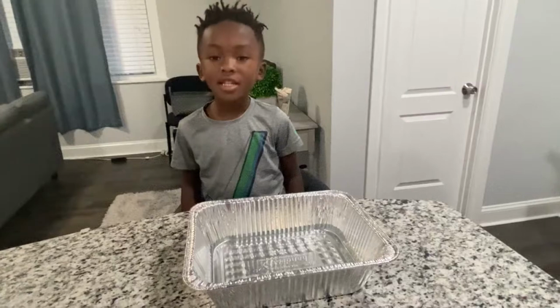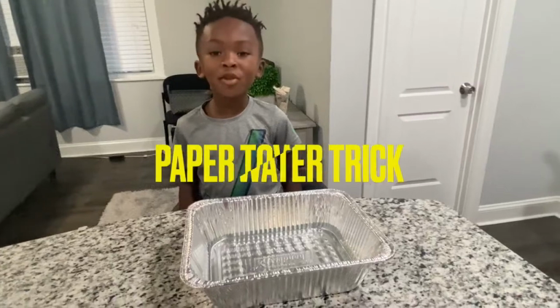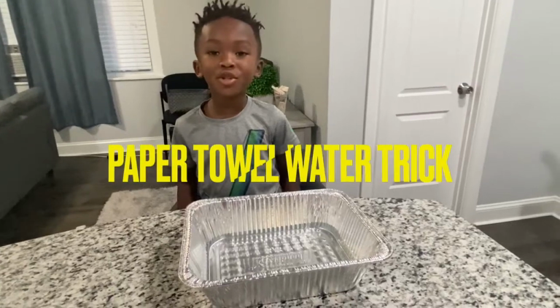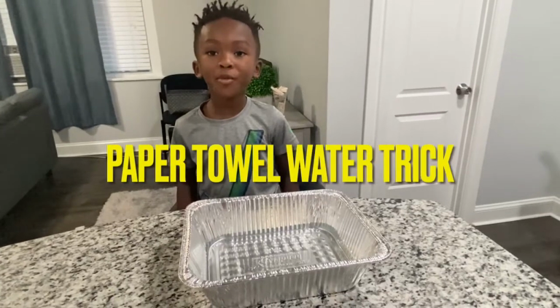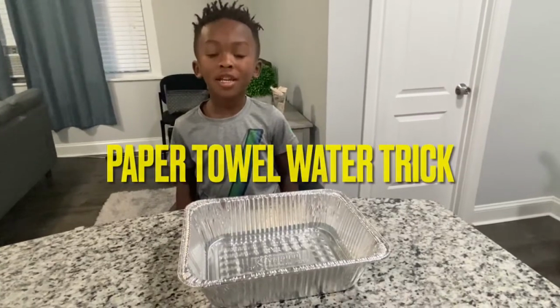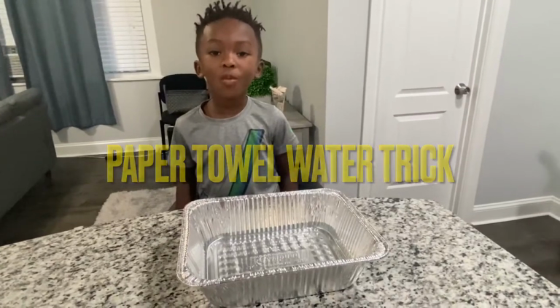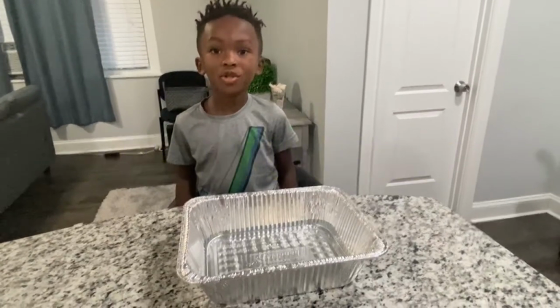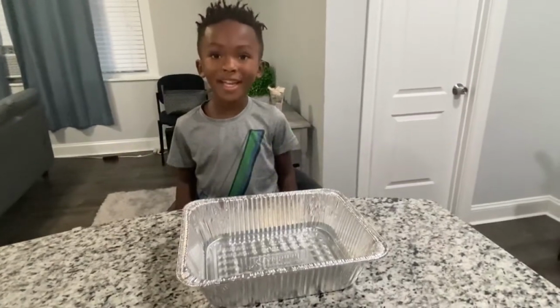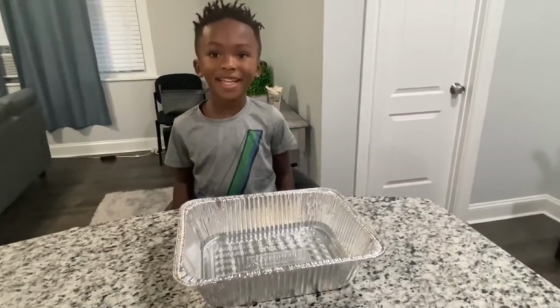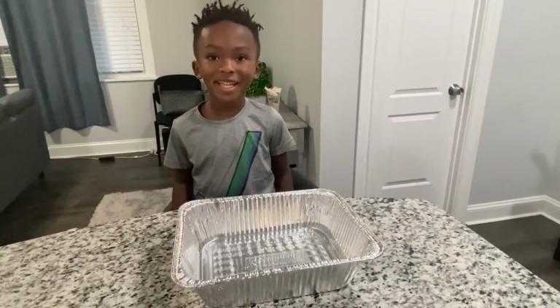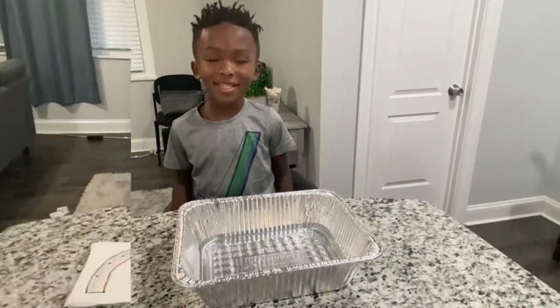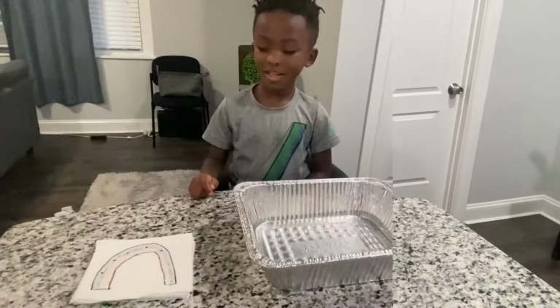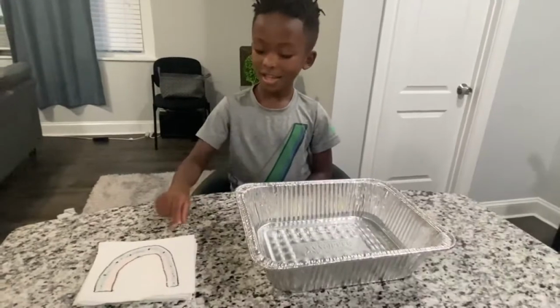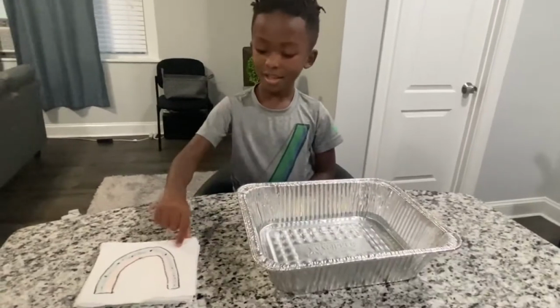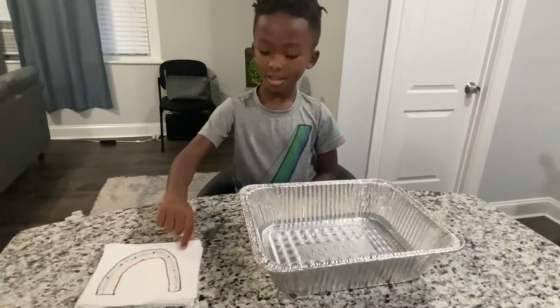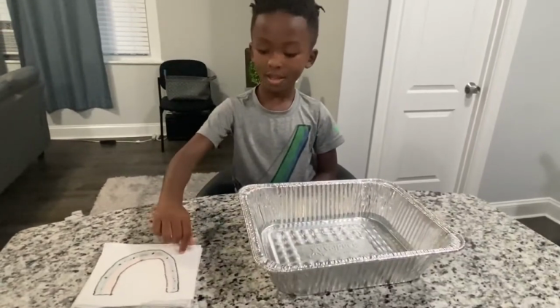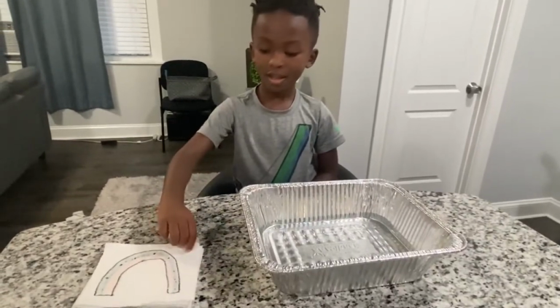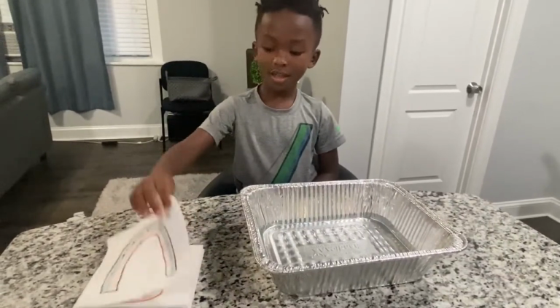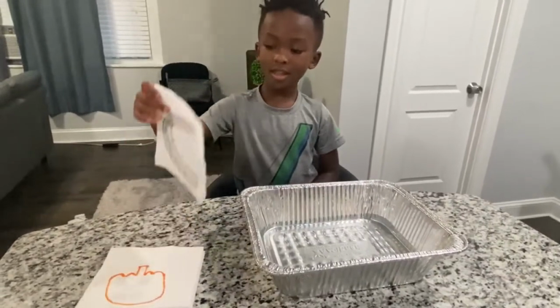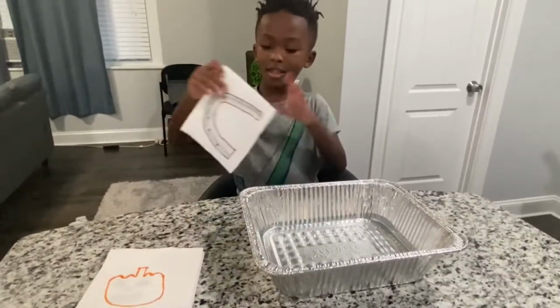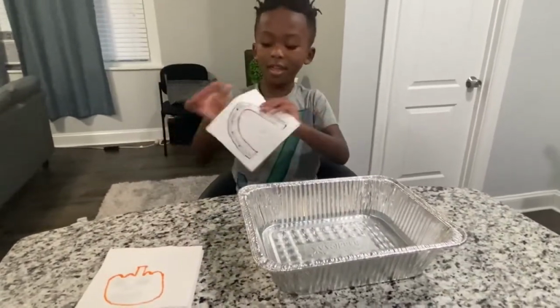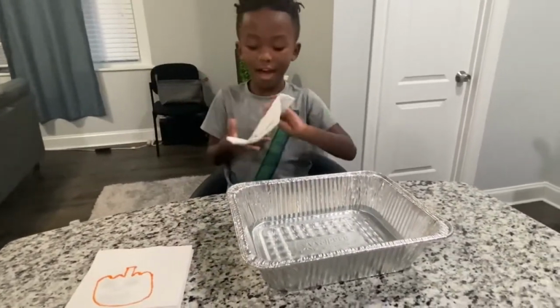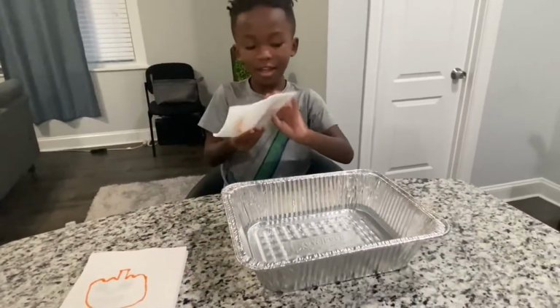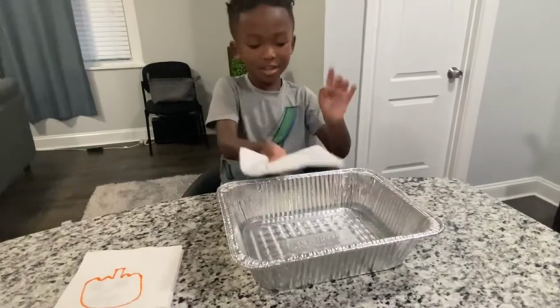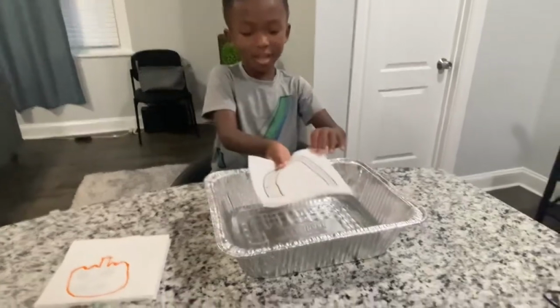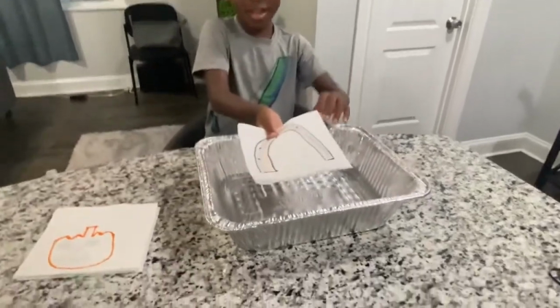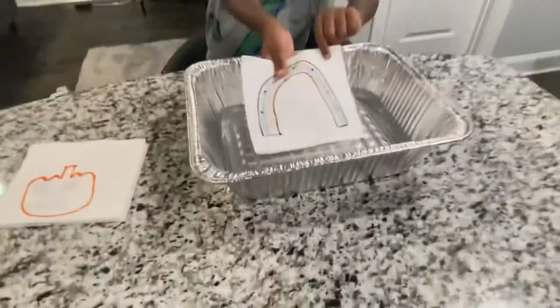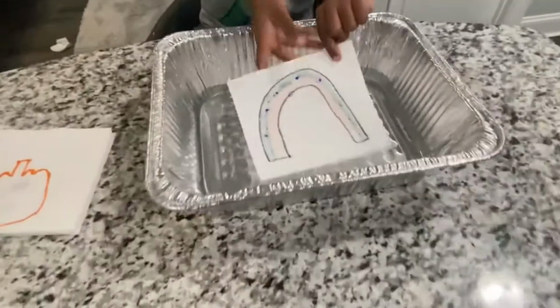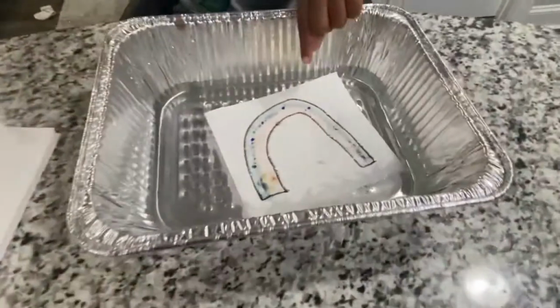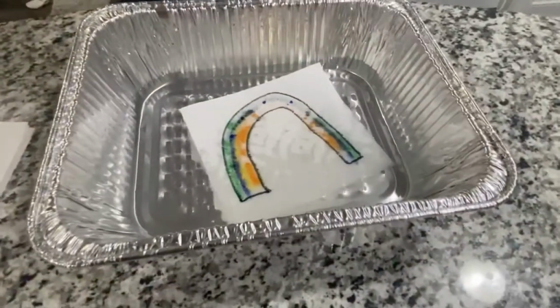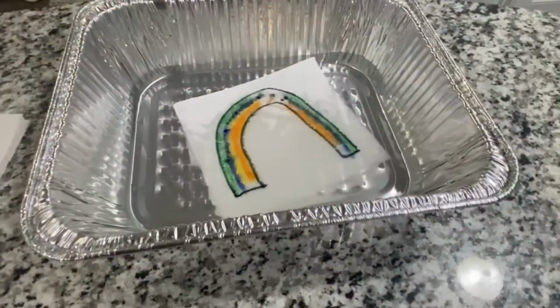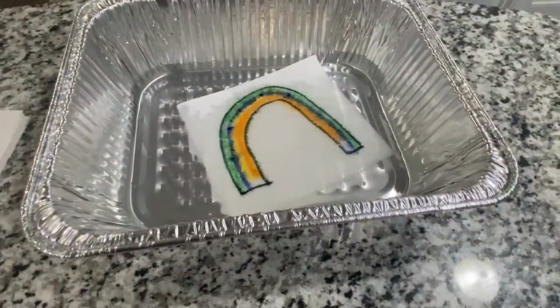Today we're going to do the paper towel water trick. So let's do the first one. It looks like just a black rainbow. Dip it in the water. Wow!